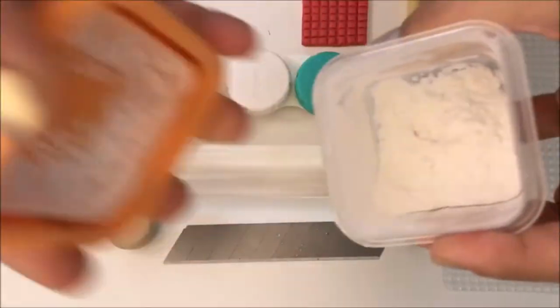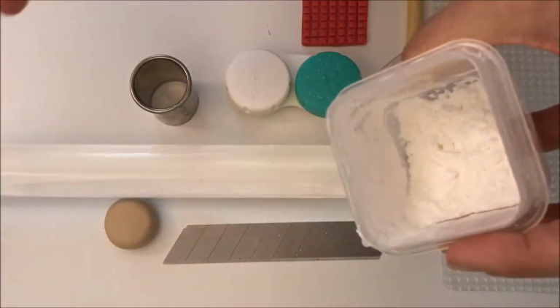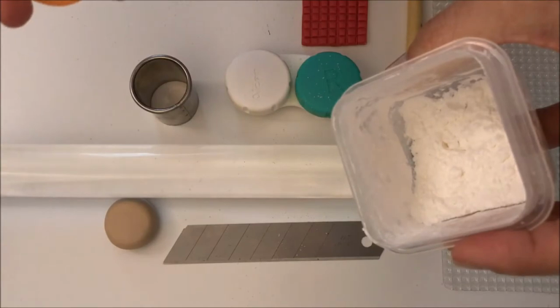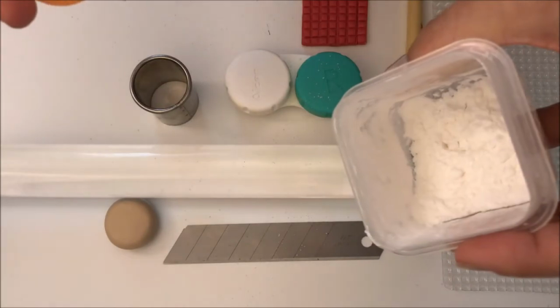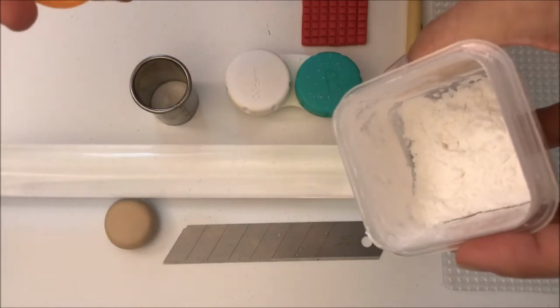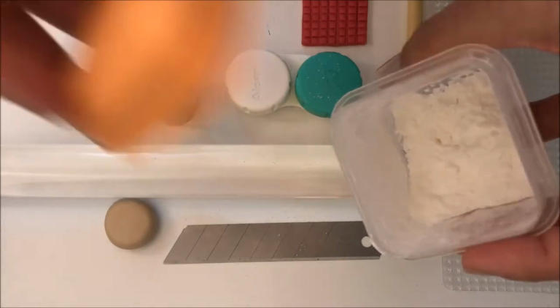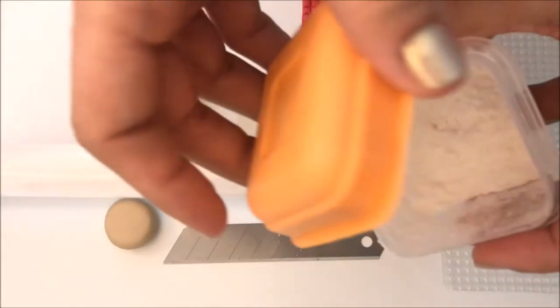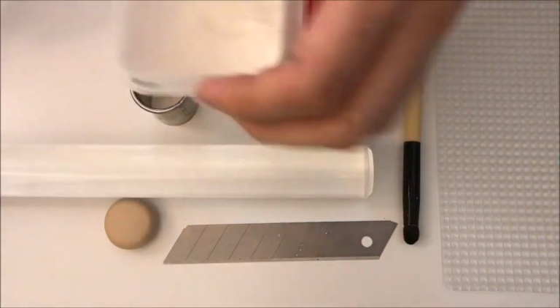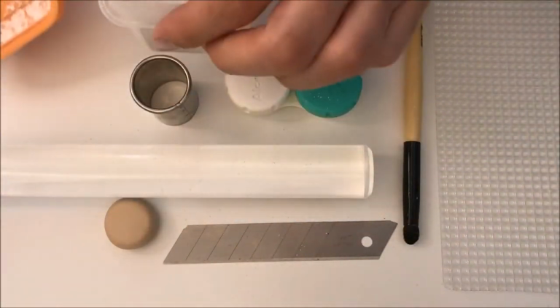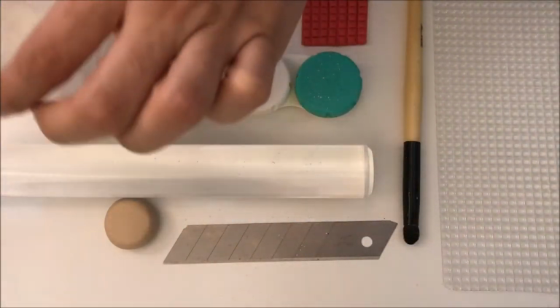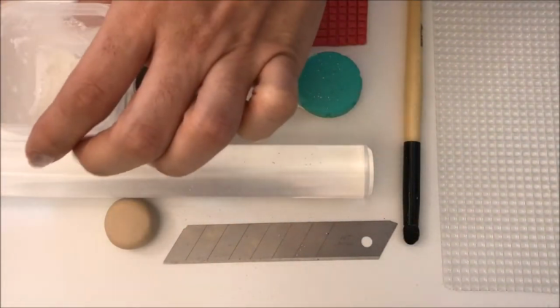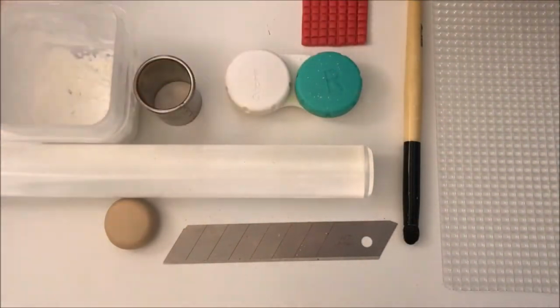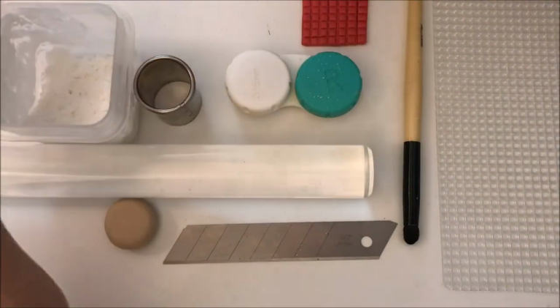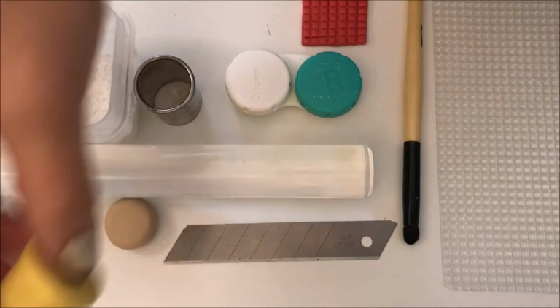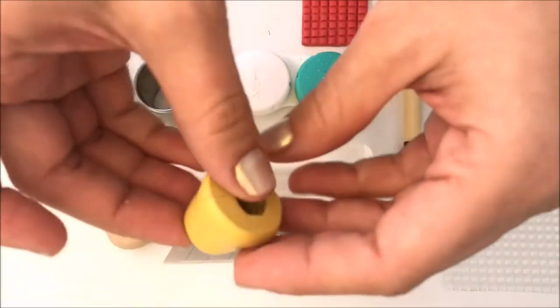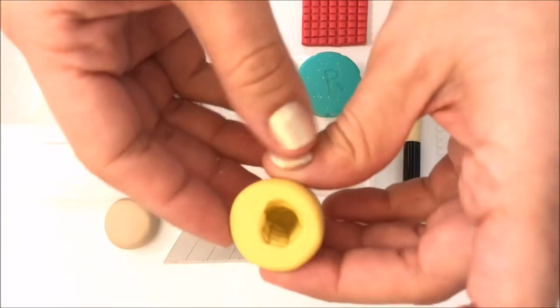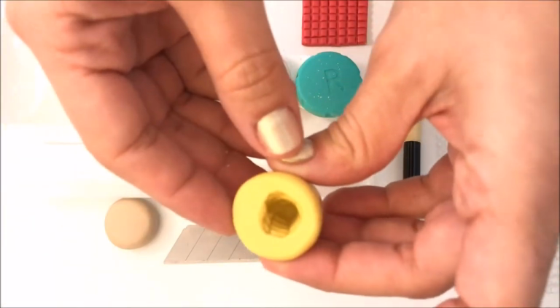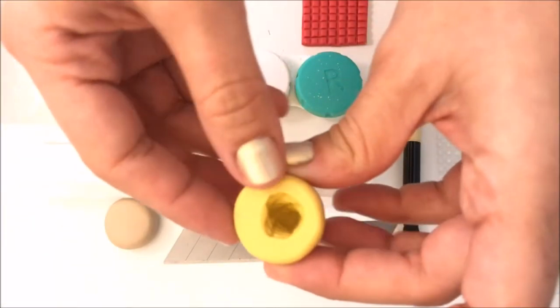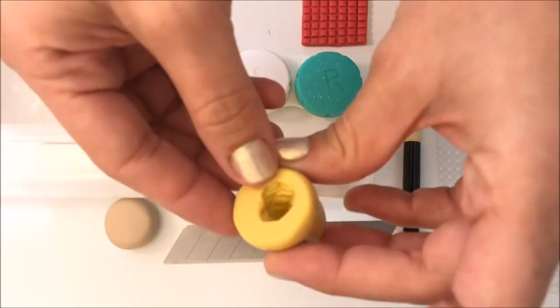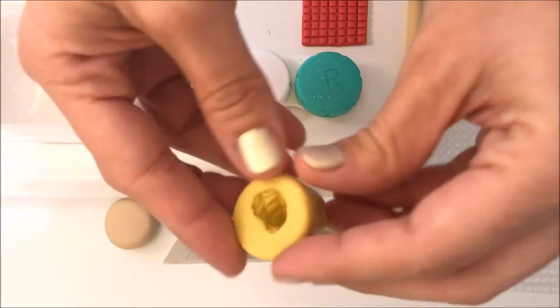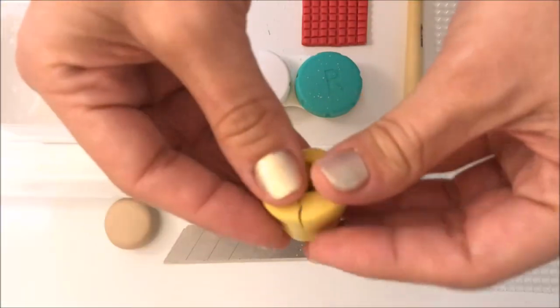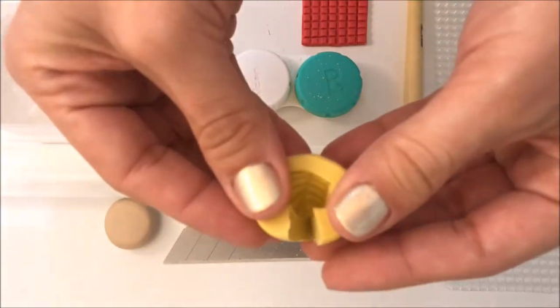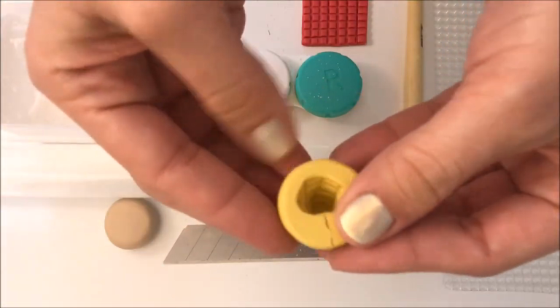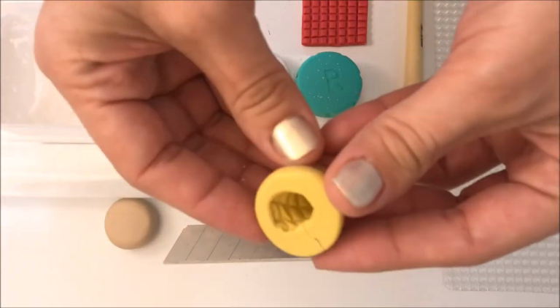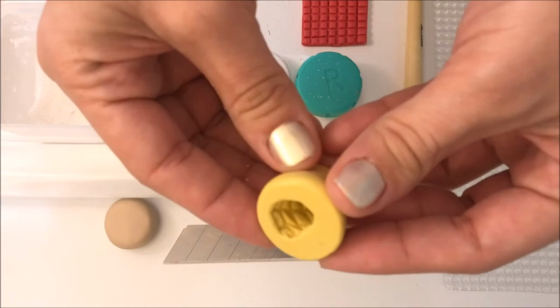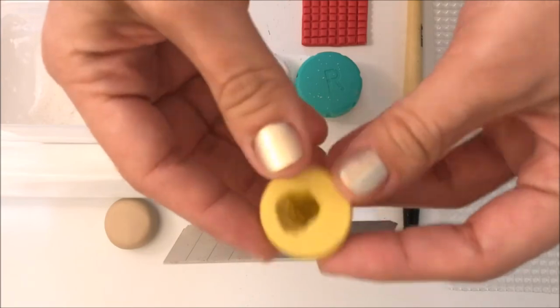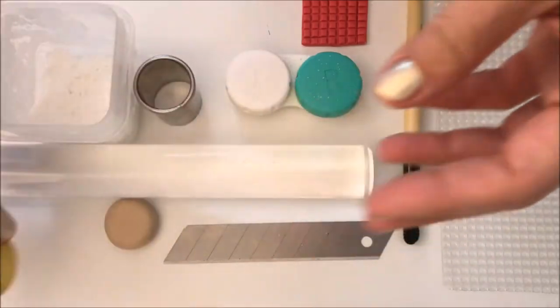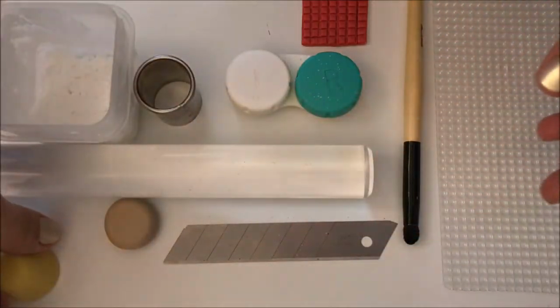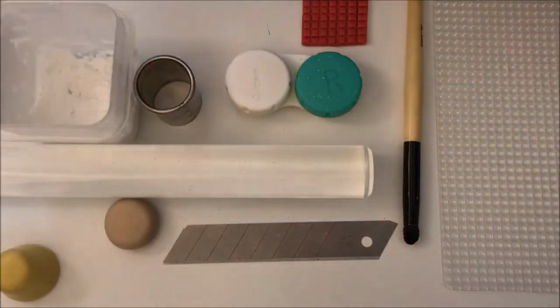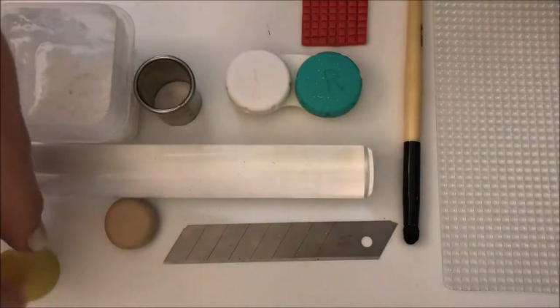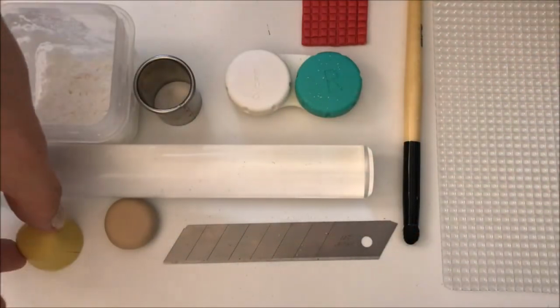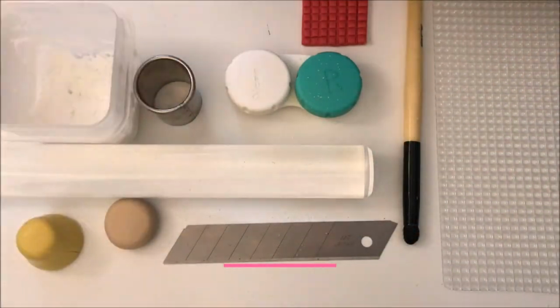You're also going to need a little bit of cornstarch. And finally, for one of the projects I am using a mold. This is a custom made mold that you can find in my Etsy shop and I'm going to leave you the link in the comments below.